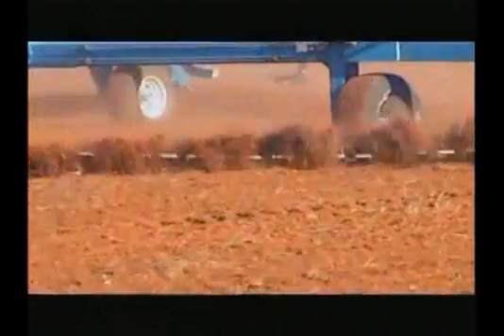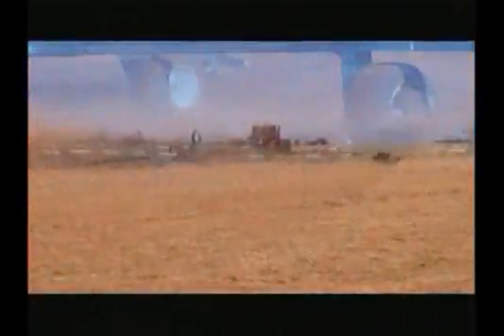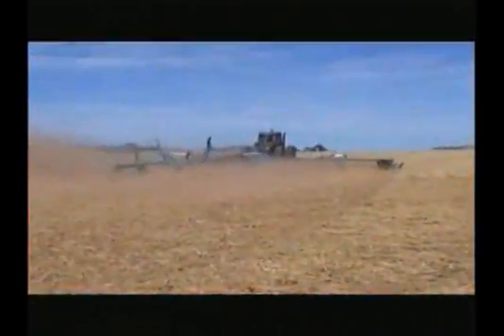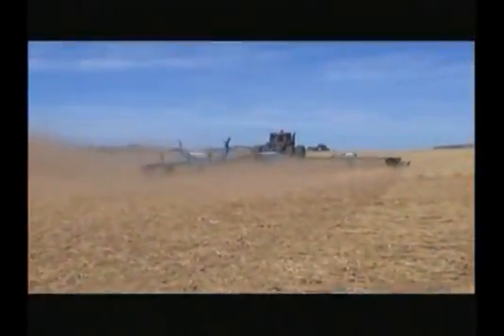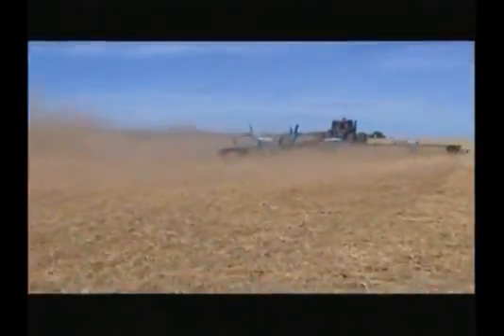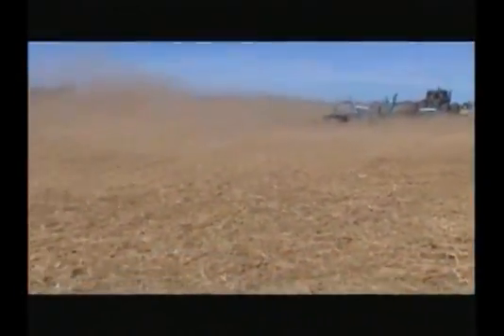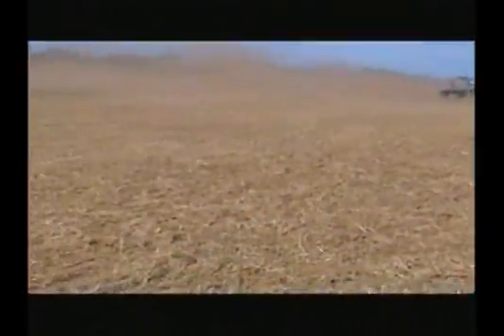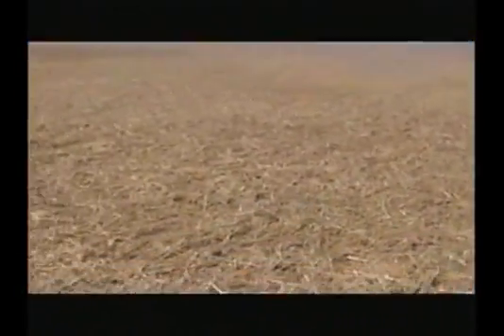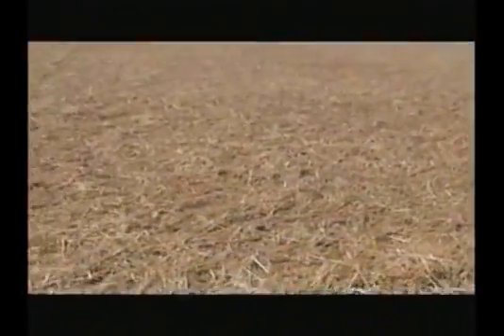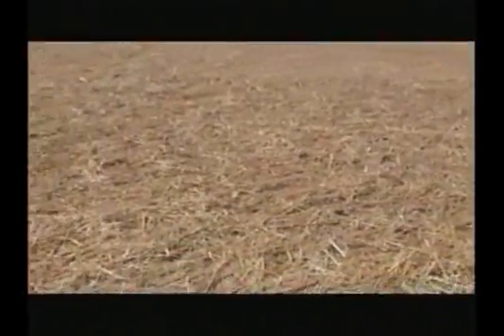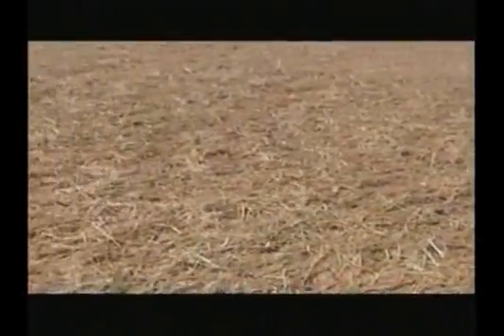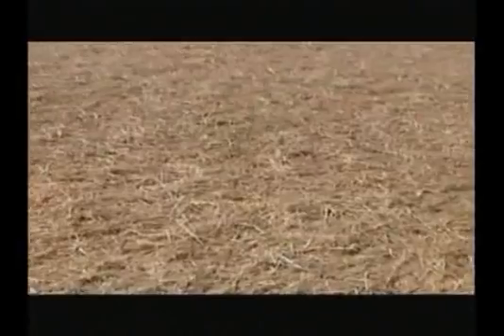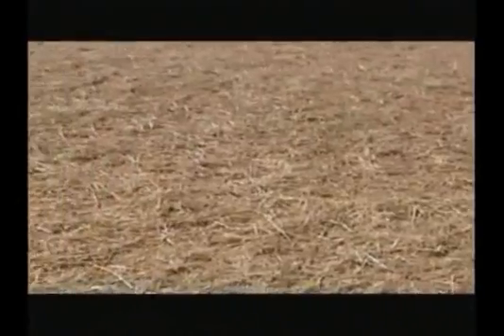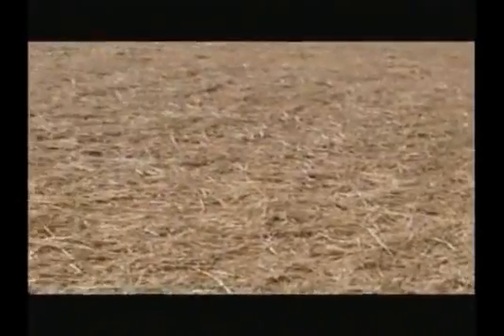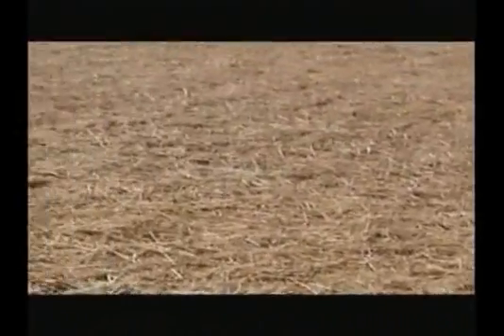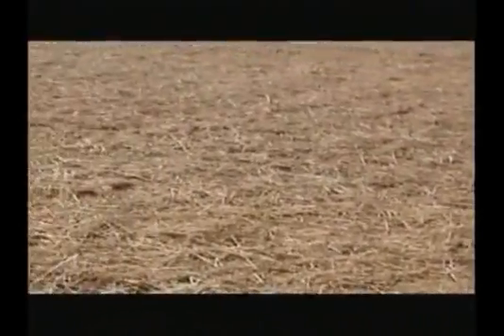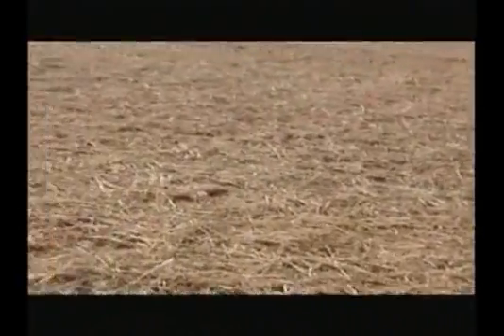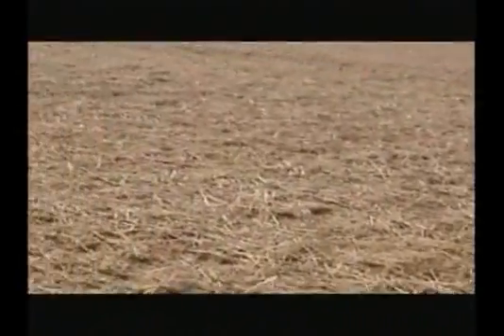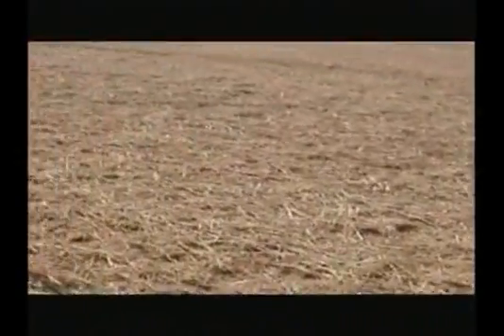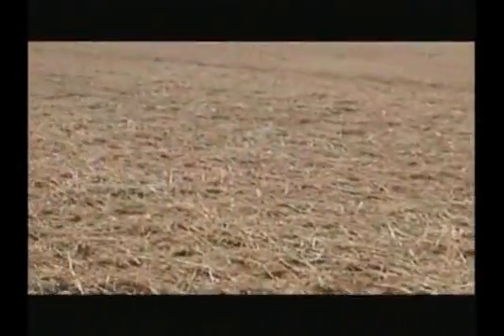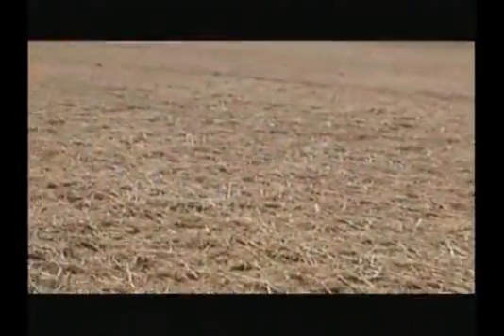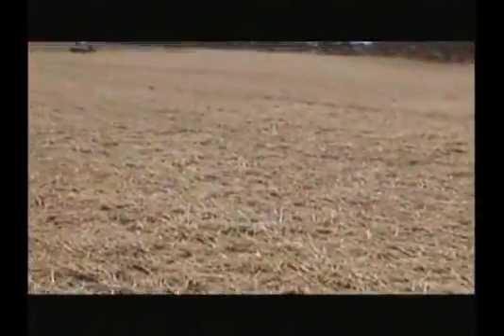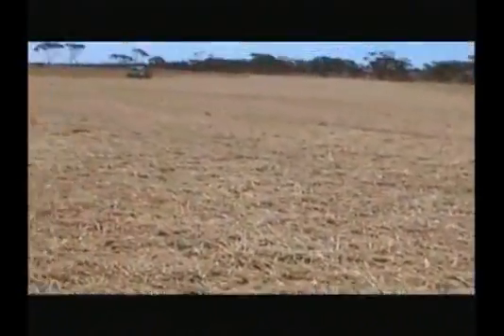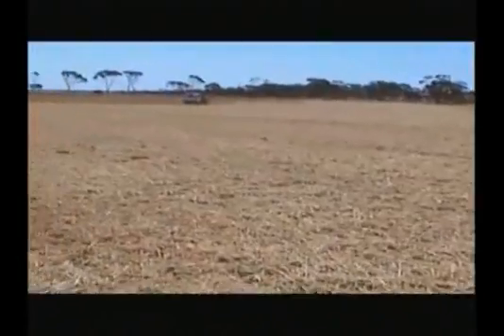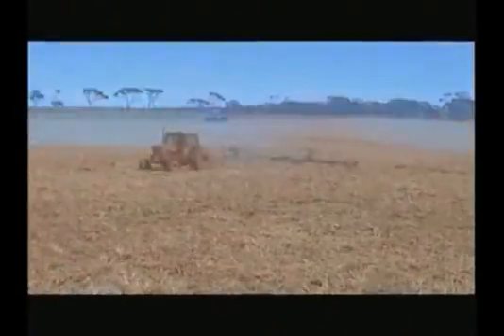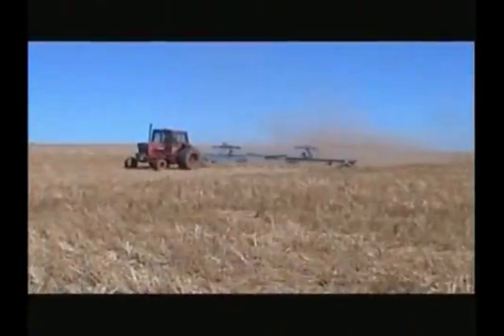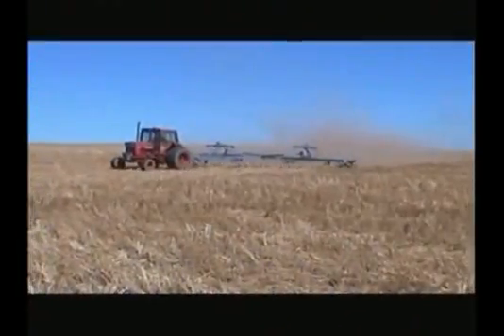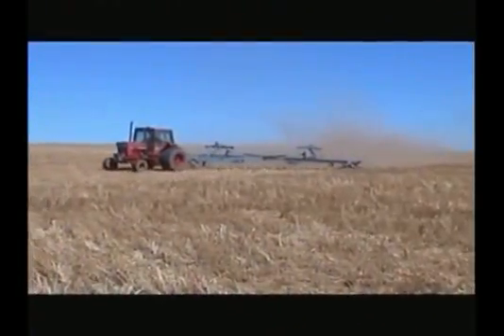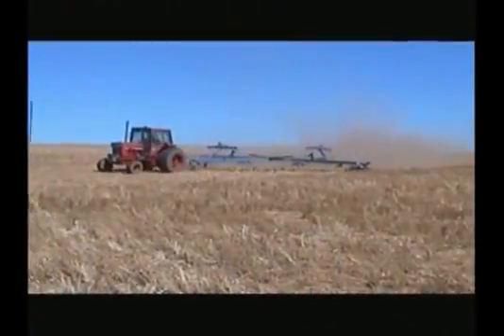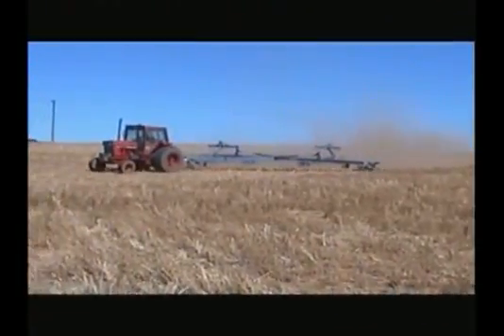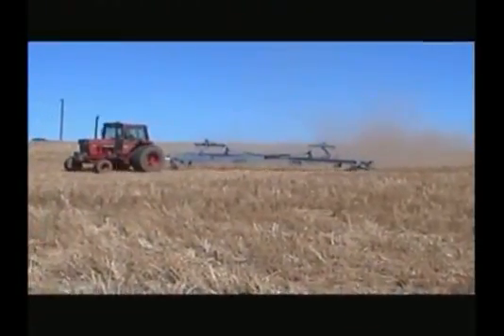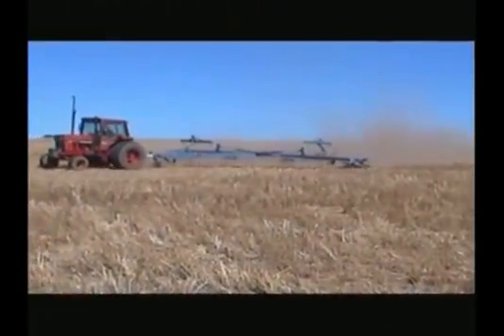The rotary action ensures standing stubble is specifically split to break its strength, allowing weather conditions to react immediately, breaking your standing stubble into mulch. This eliminates the use of previous methods such as slashing and burning, which simply make a mess when trying to prepare your paddock.